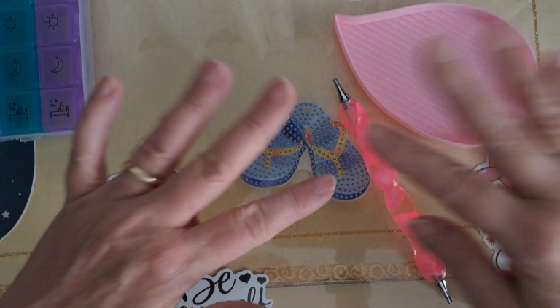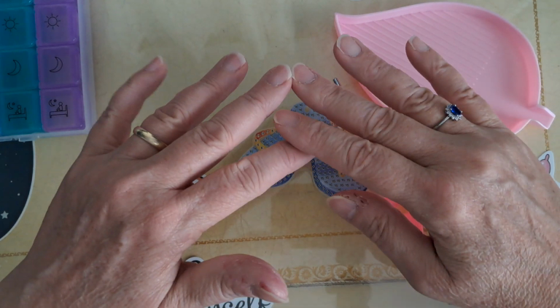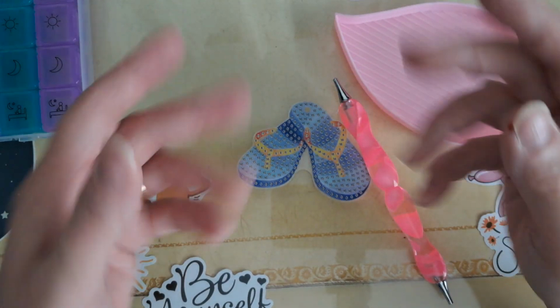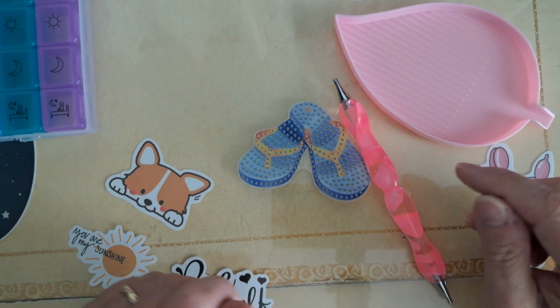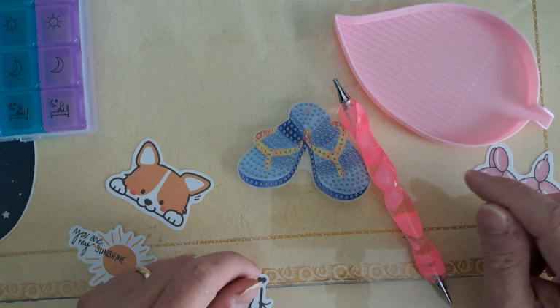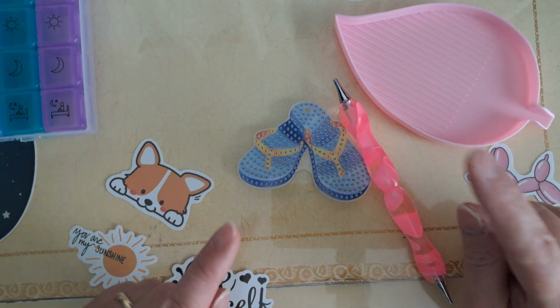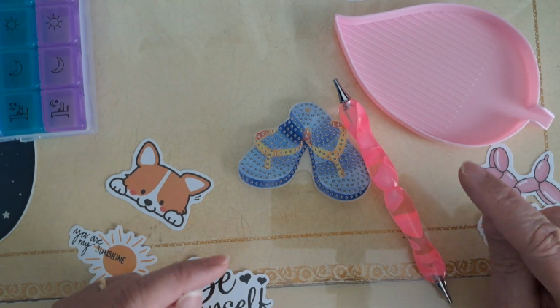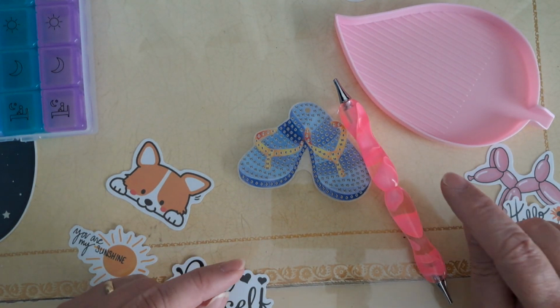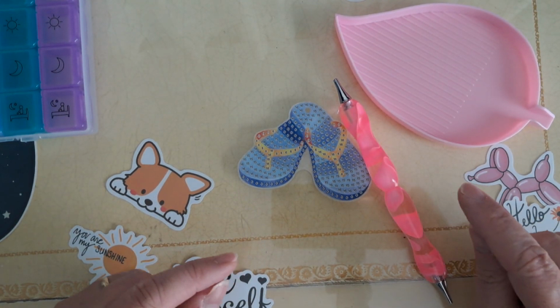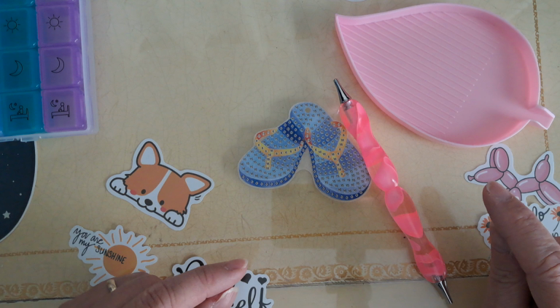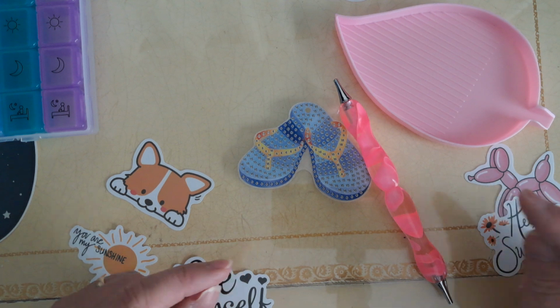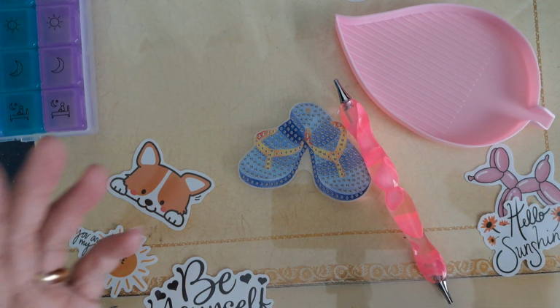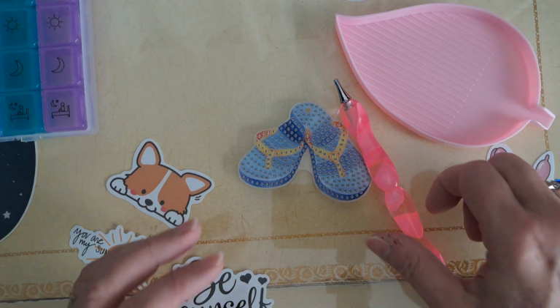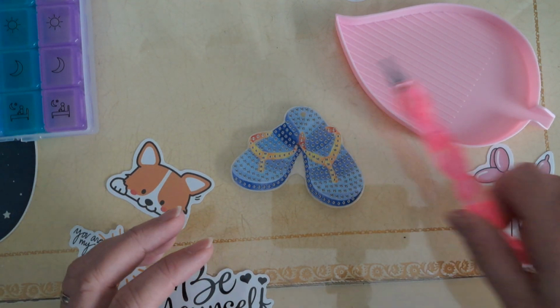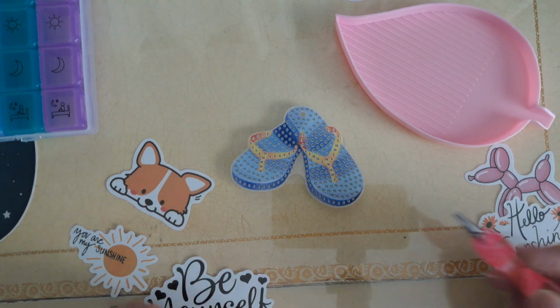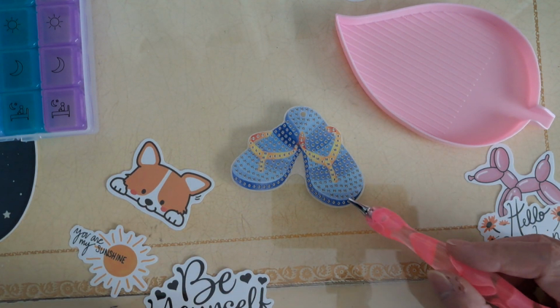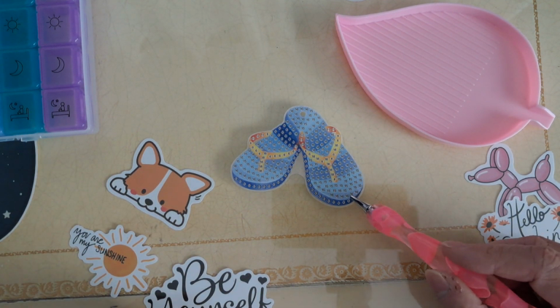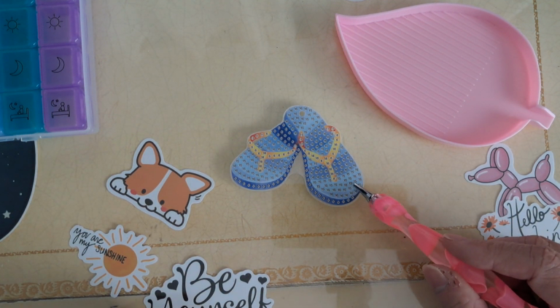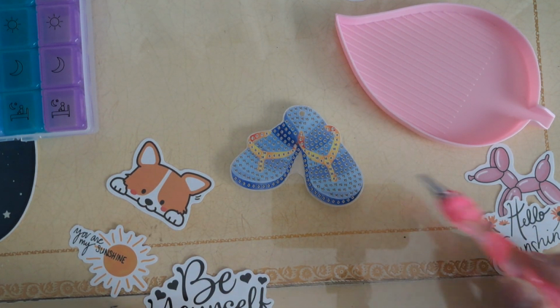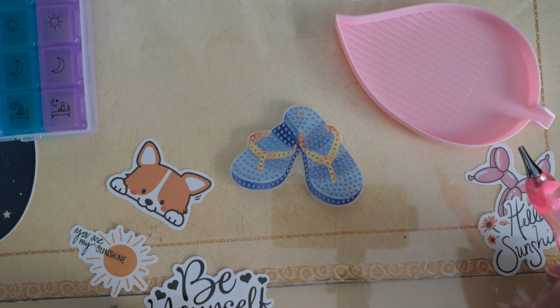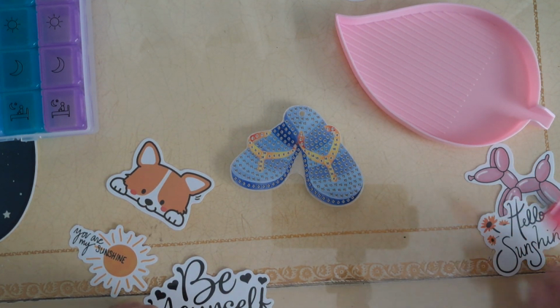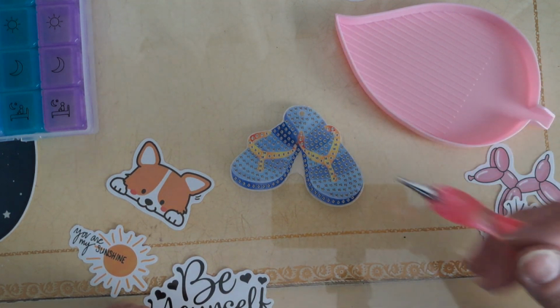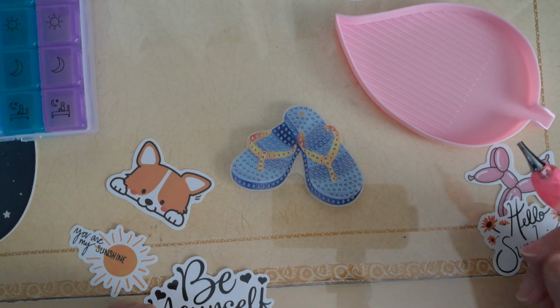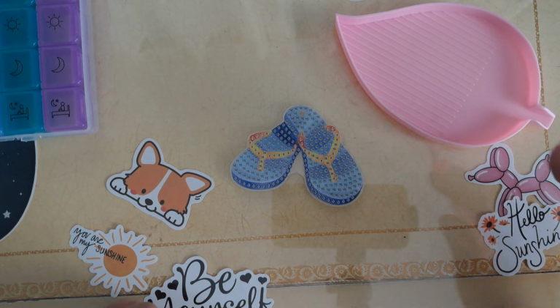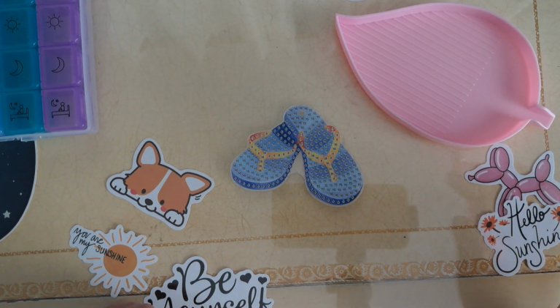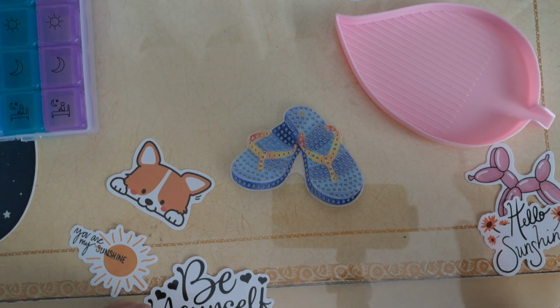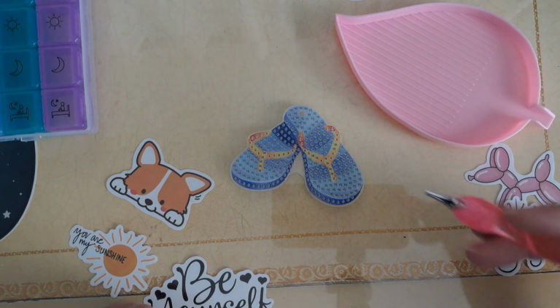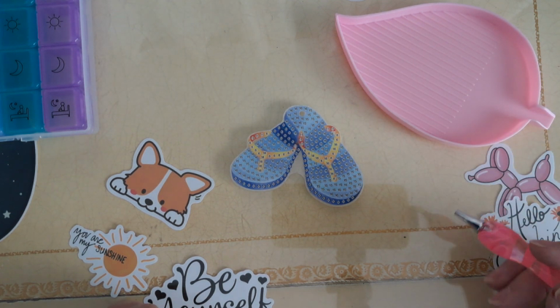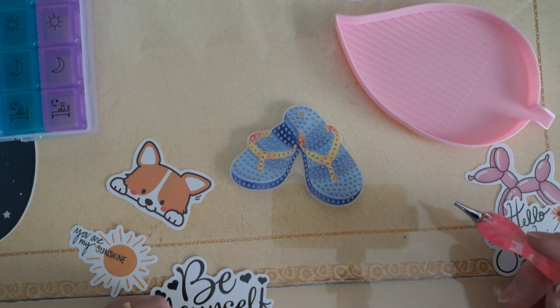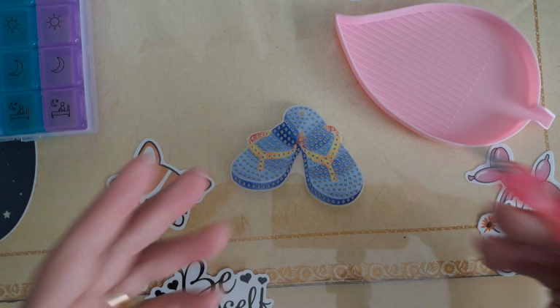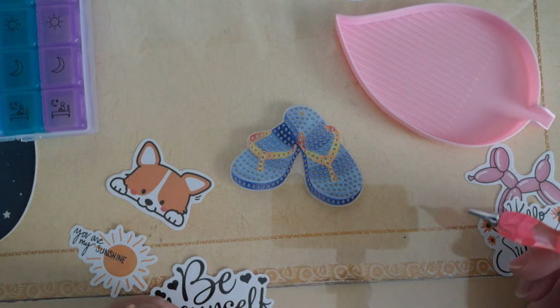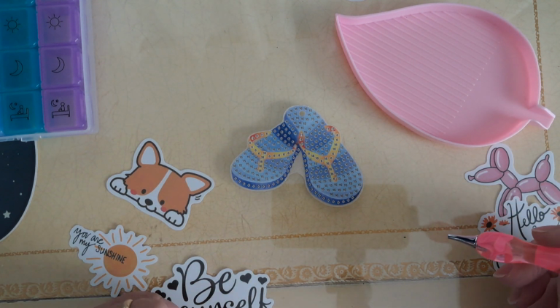Hello hello and welcome to the next collaboration of the Sassy Crafting Sisters. We are doing some summertime keychains in this collaboration, so pull up a seat, grab a cool drink, and enjoy.